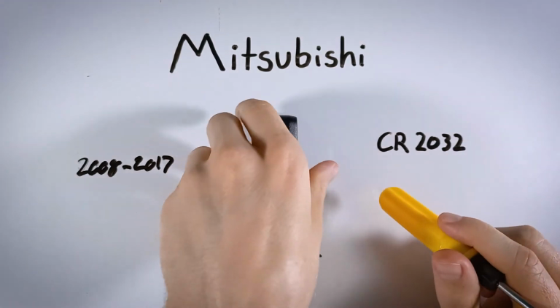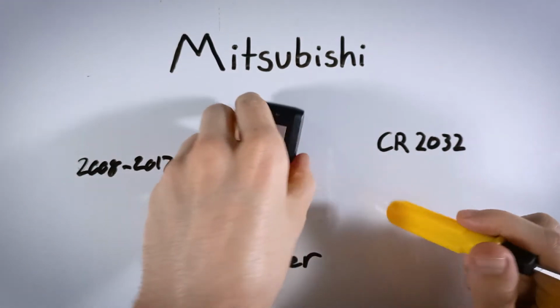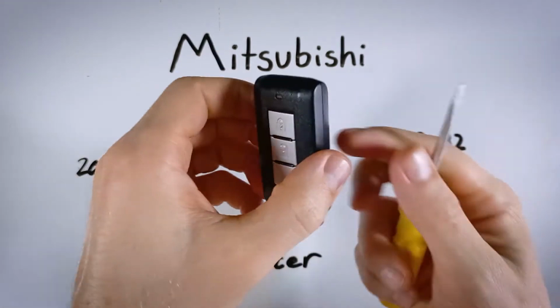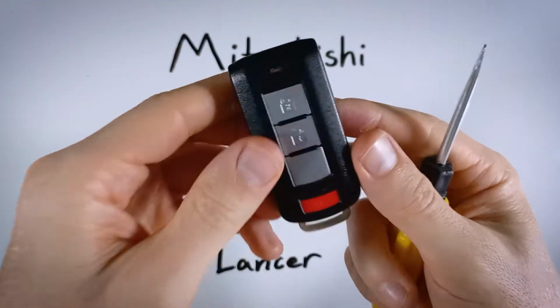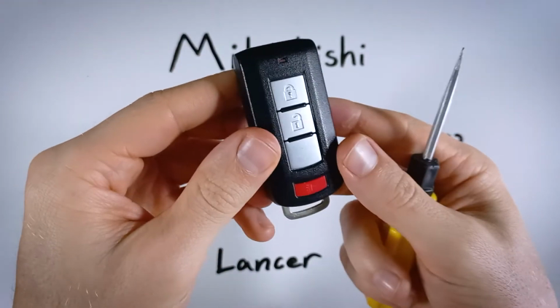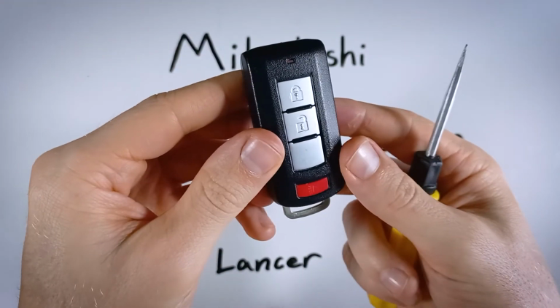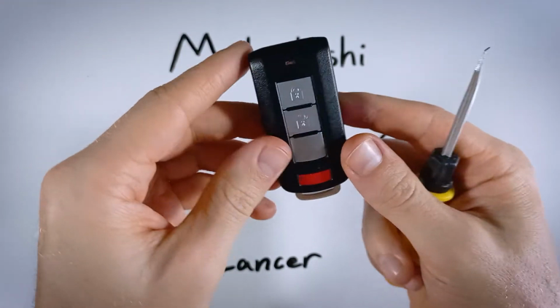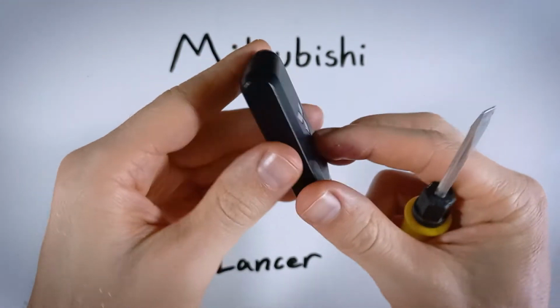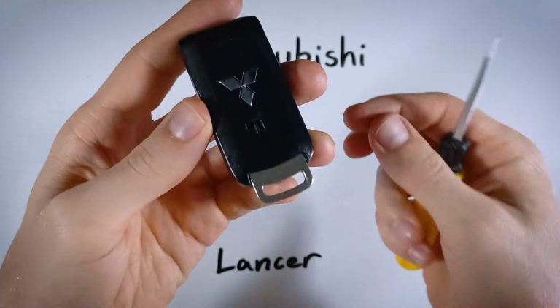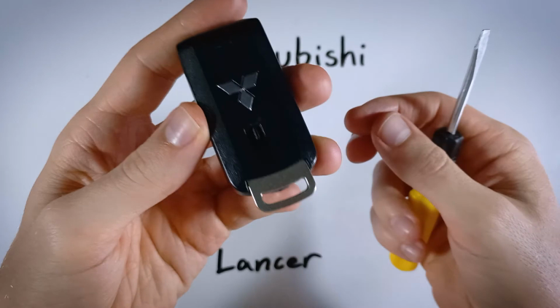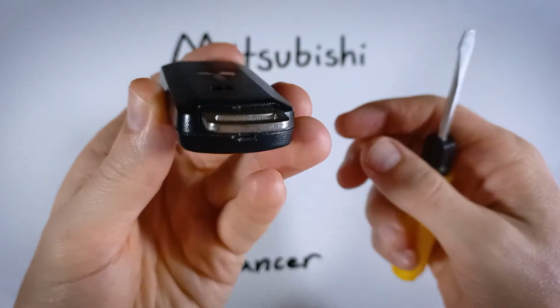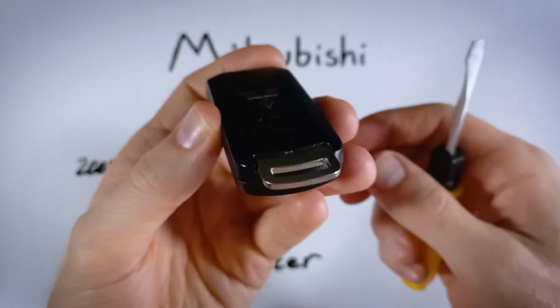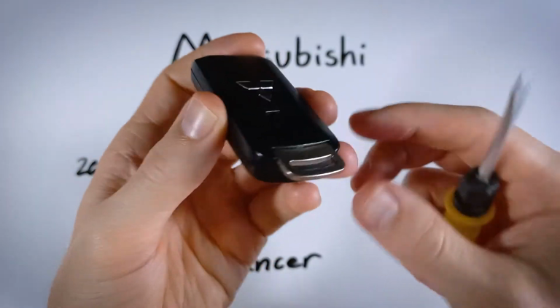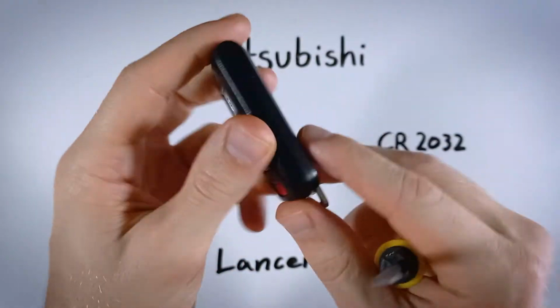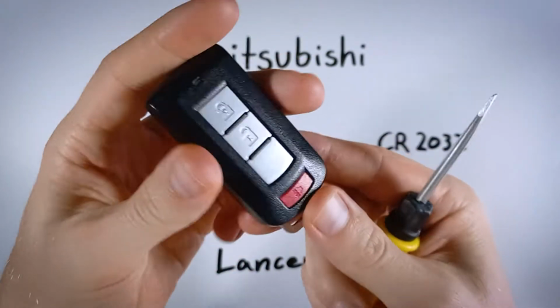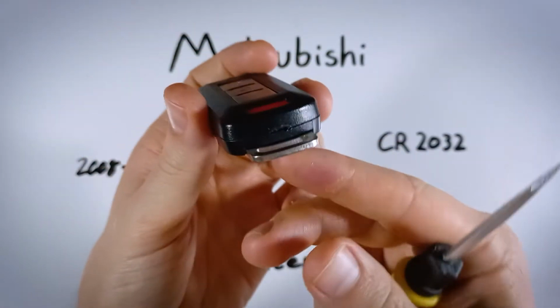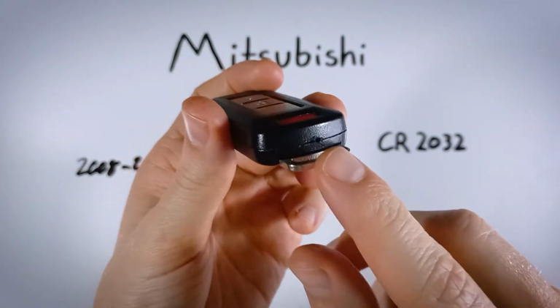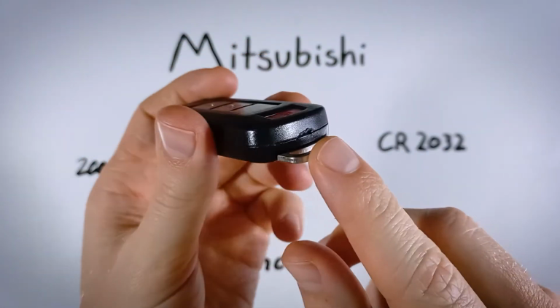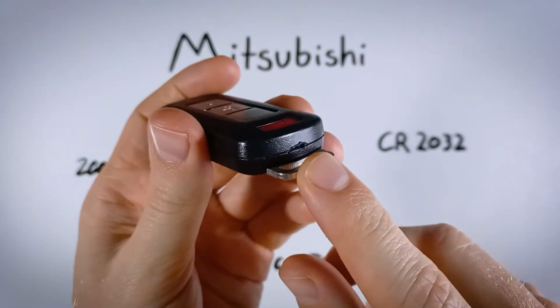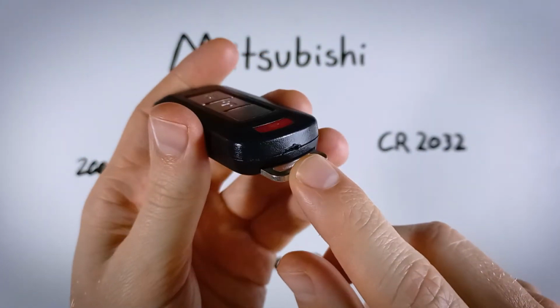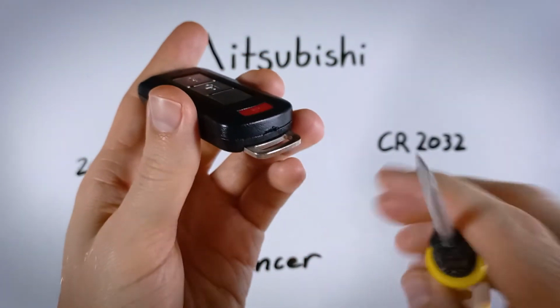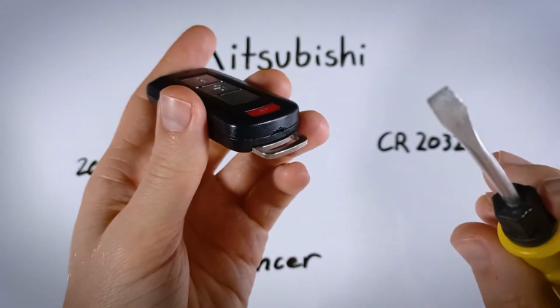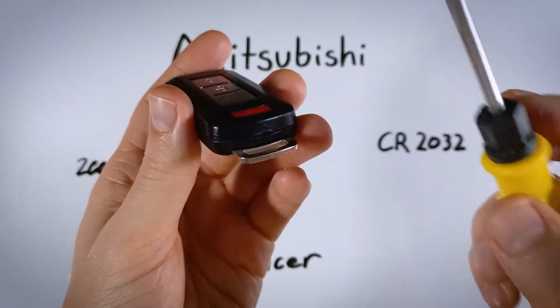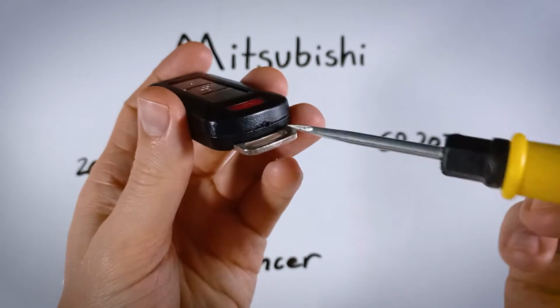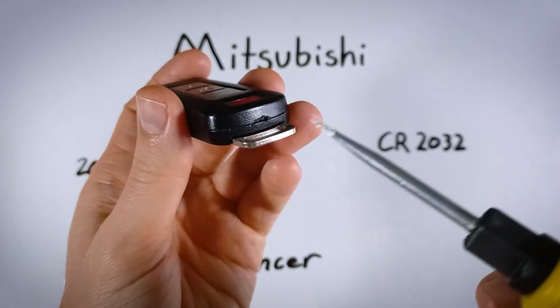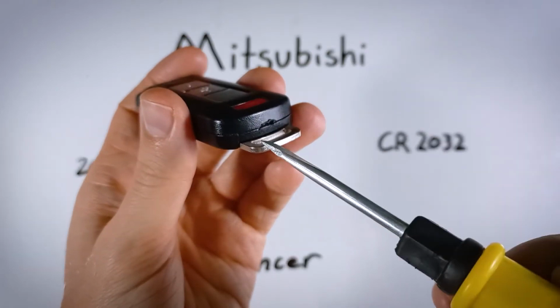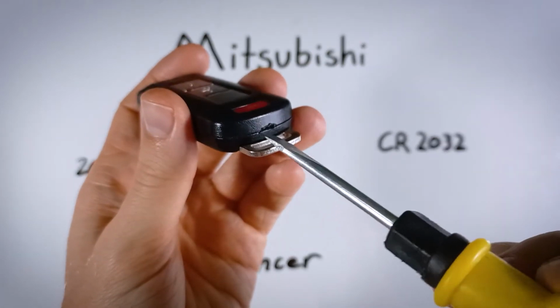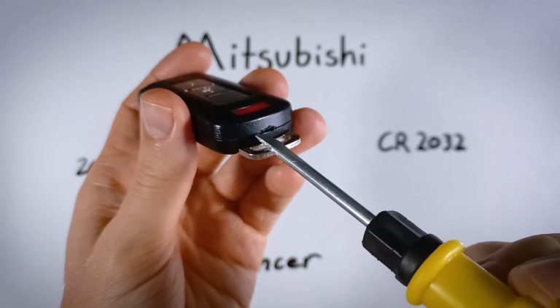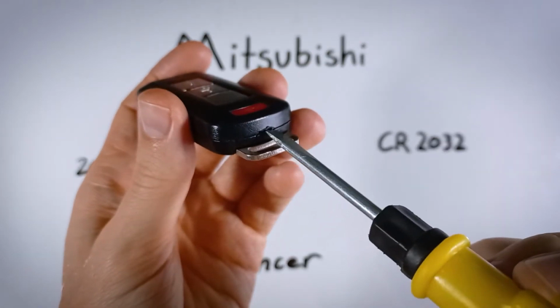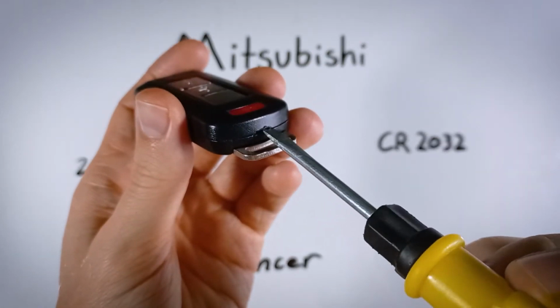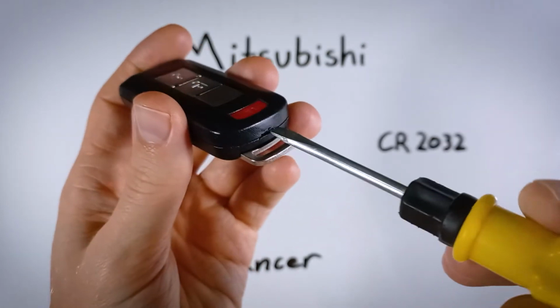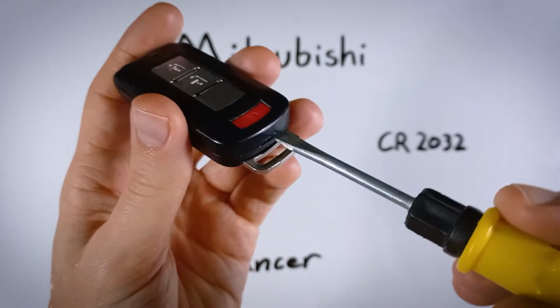Opening this up is so simple. Just flip it over to the bottom of the key, take your flathead, and insert it into this slot that you're seeing right there.